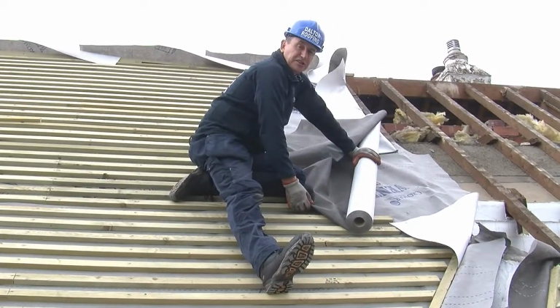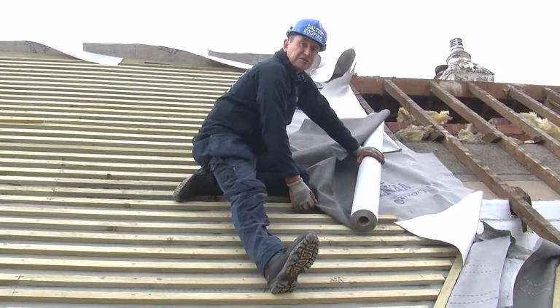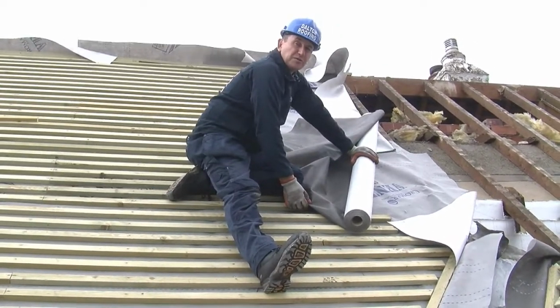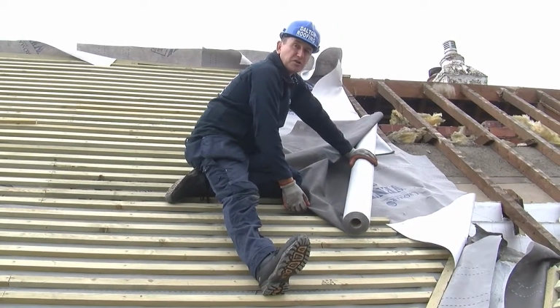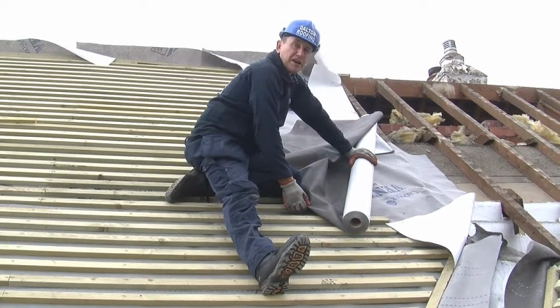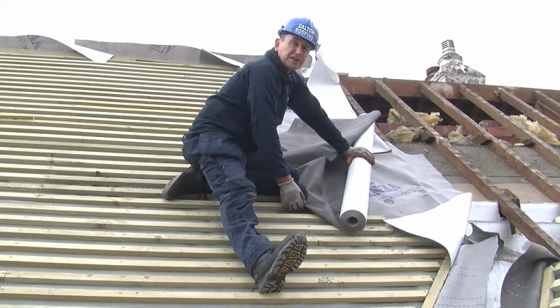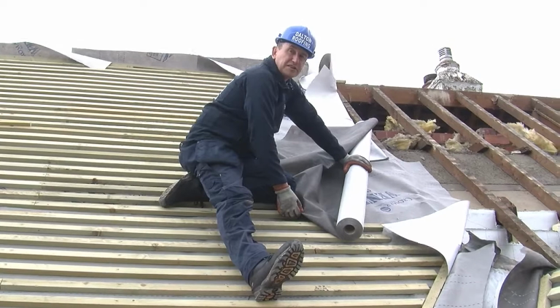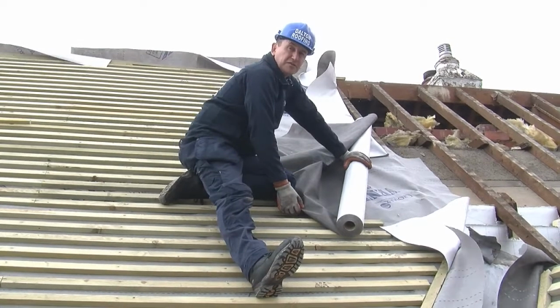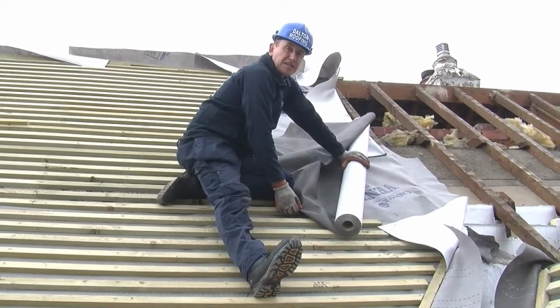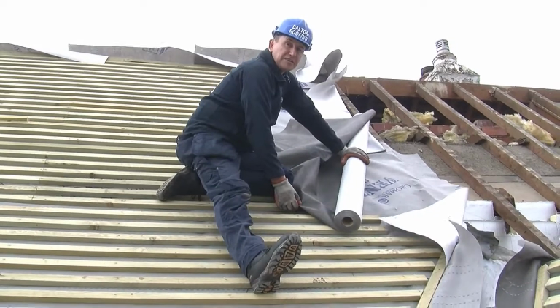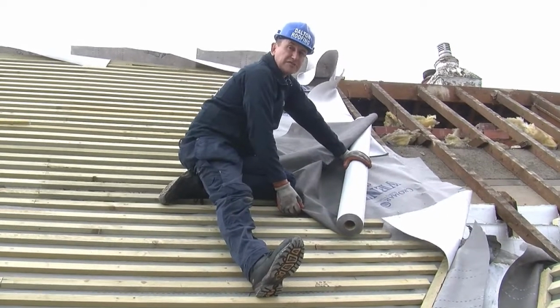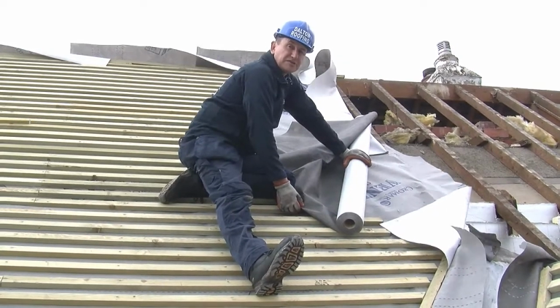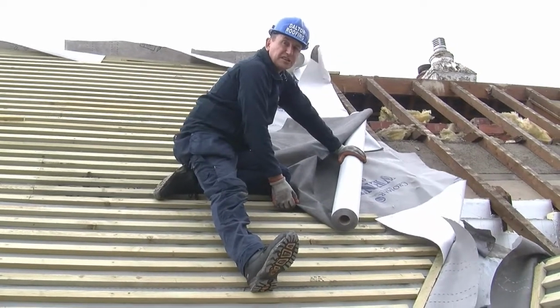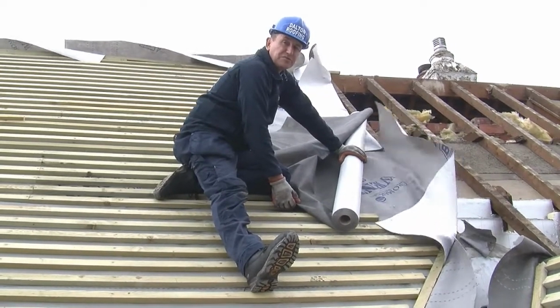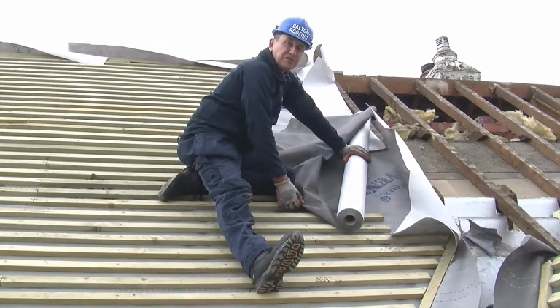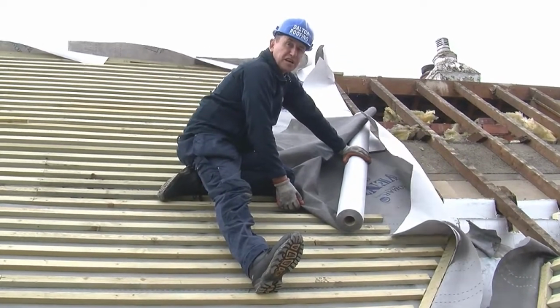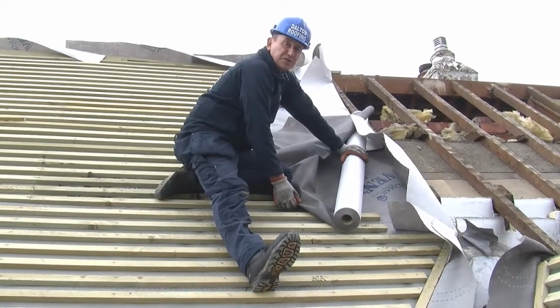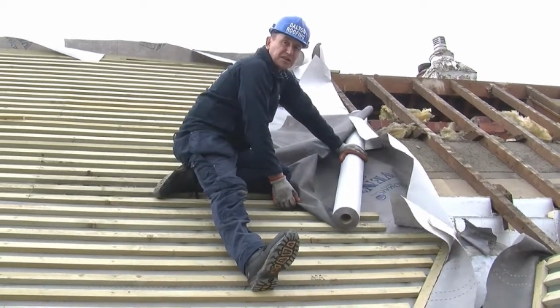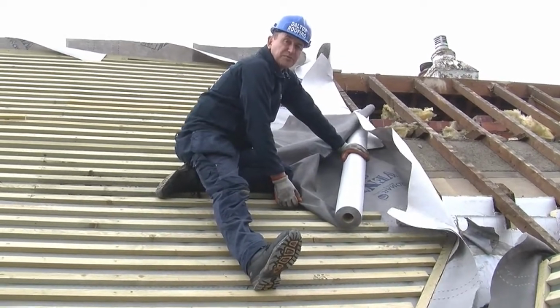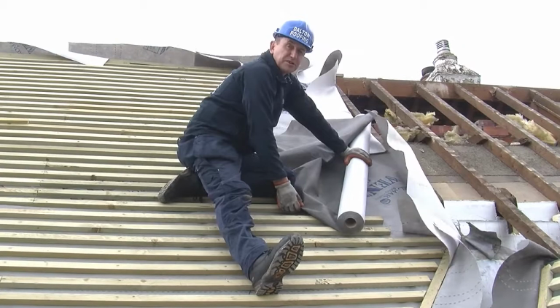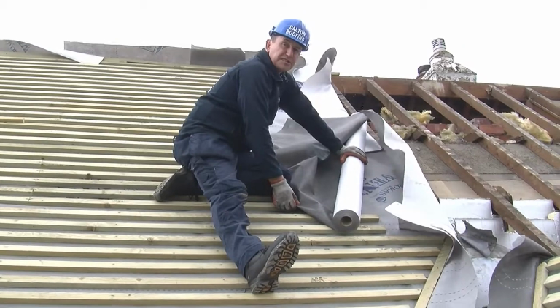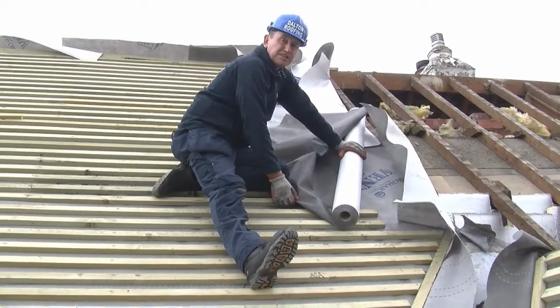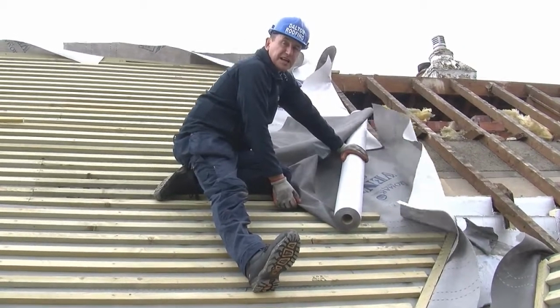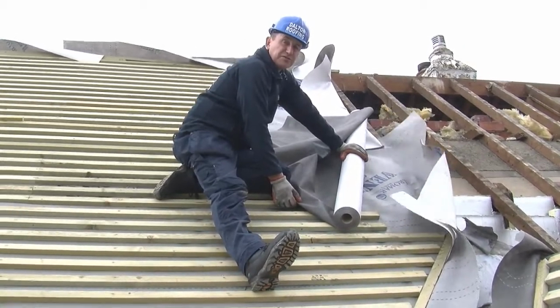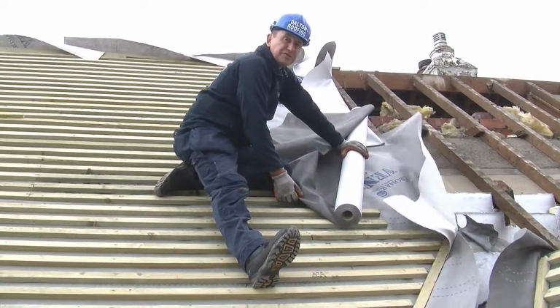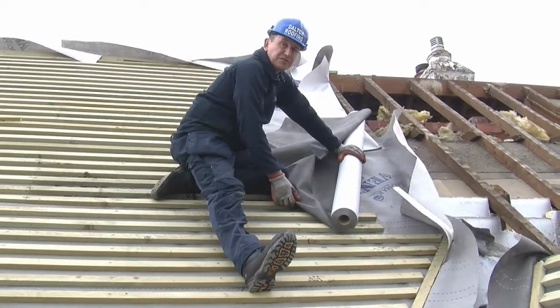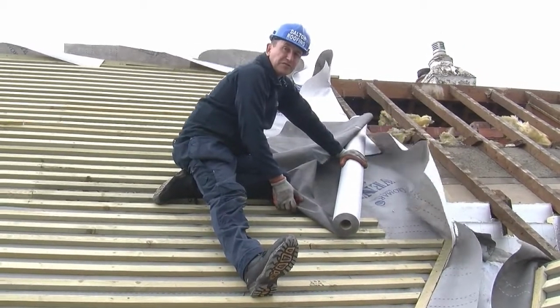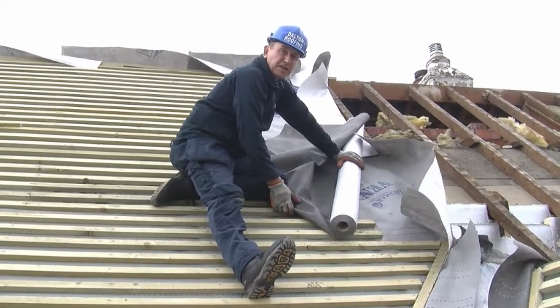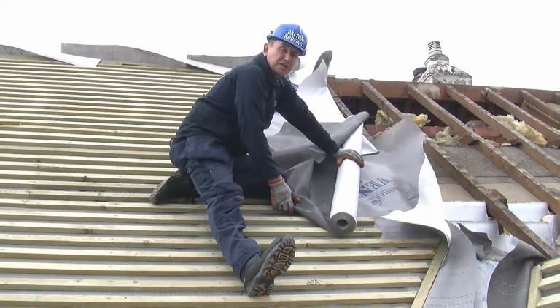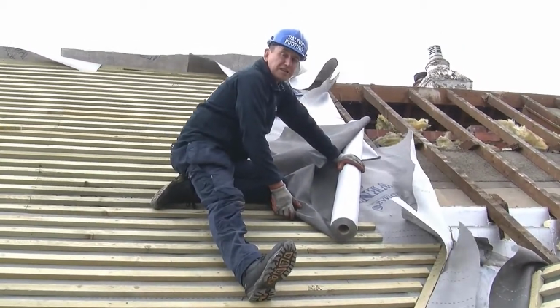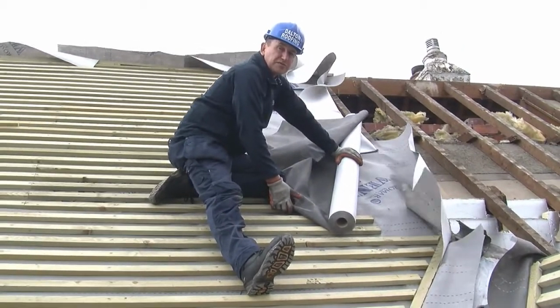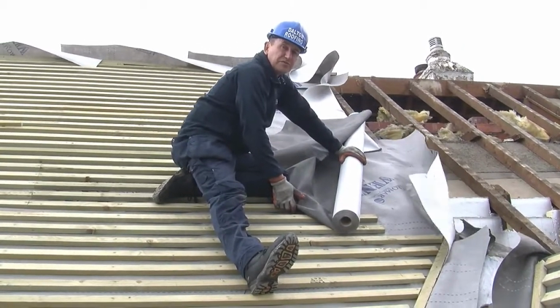Traditionally we used to put what was called 1F felt on, which was Hessian based felt, which didn't let the roofs breathe. But it used to get a lot of problems with condensation, and now all roofs have to have breathable felt, which makes the roof breathe.